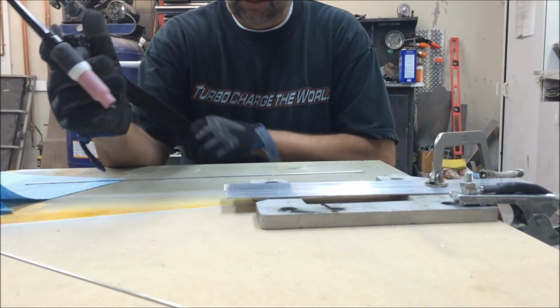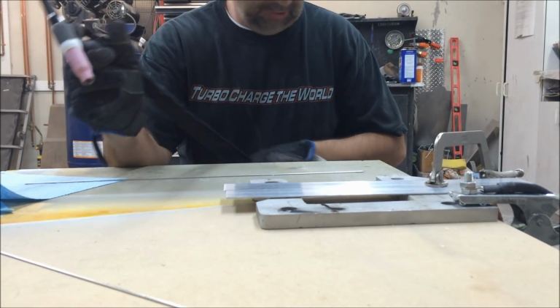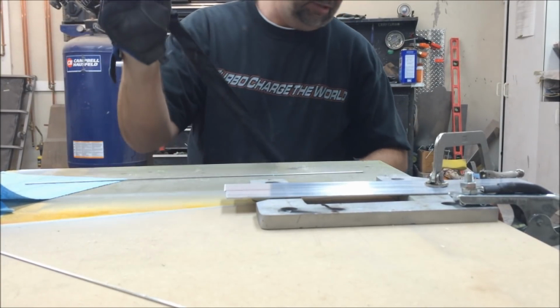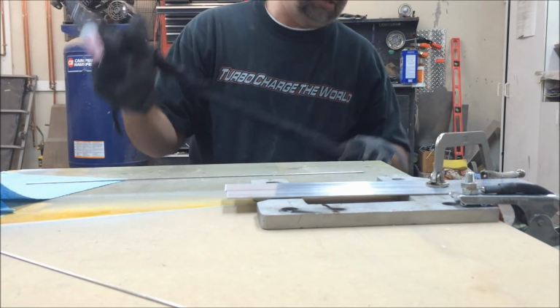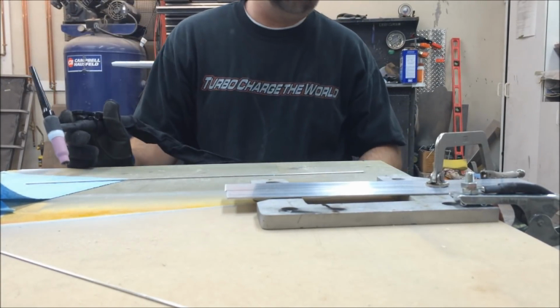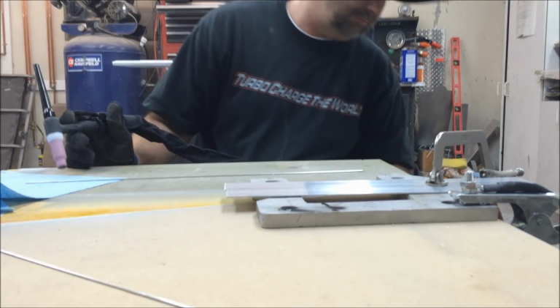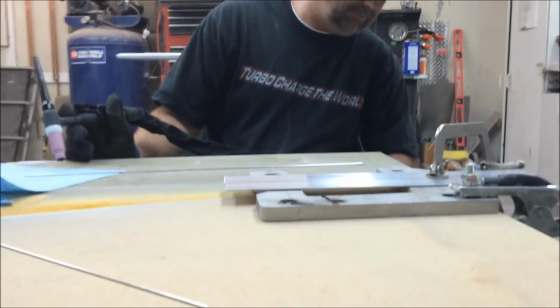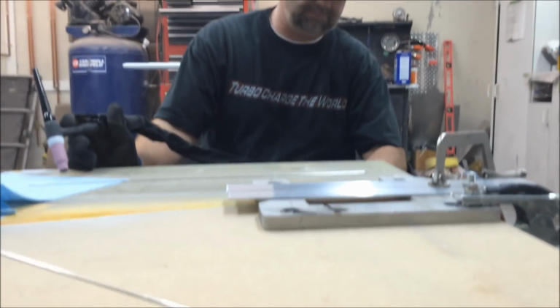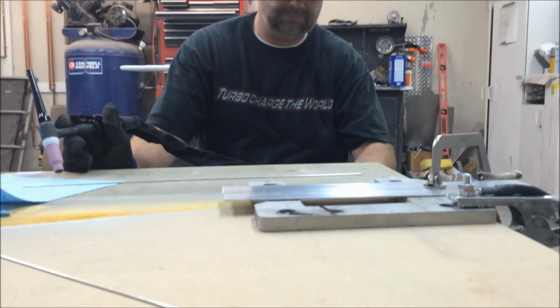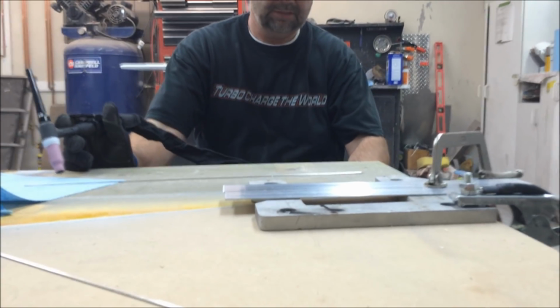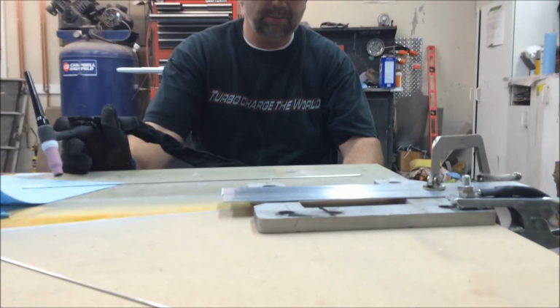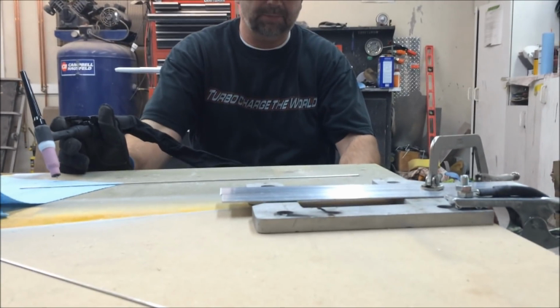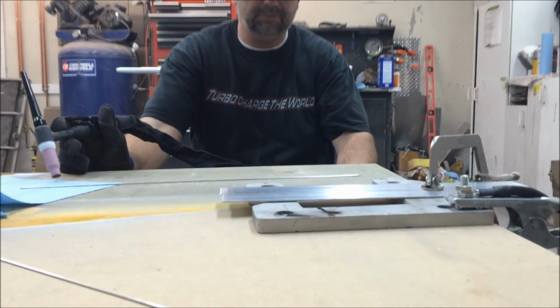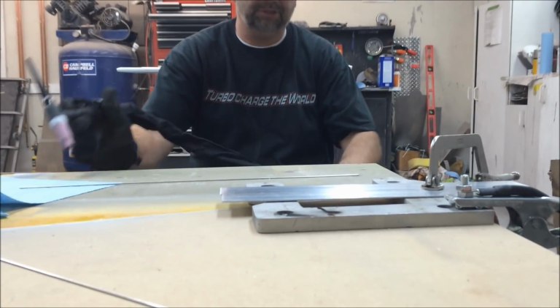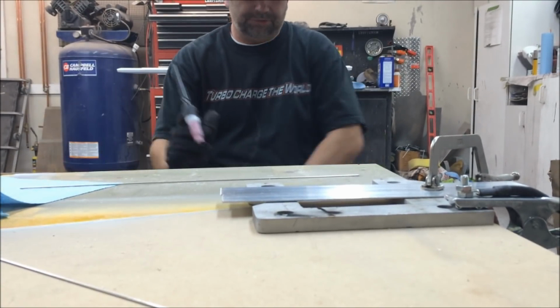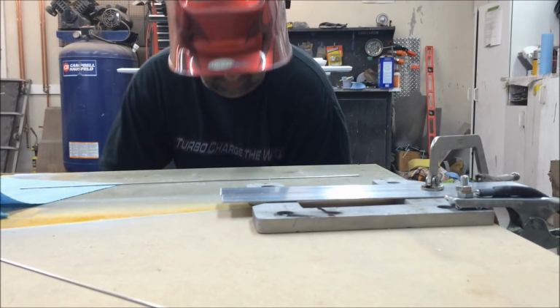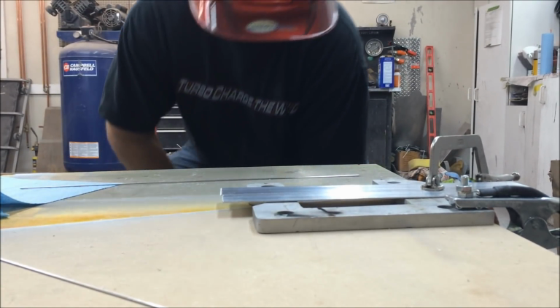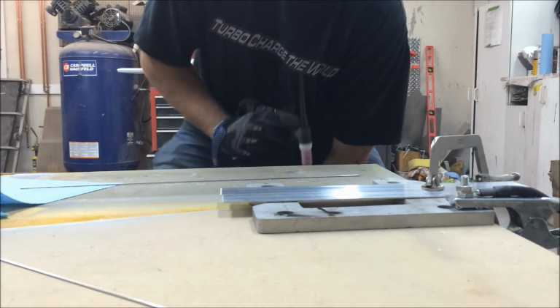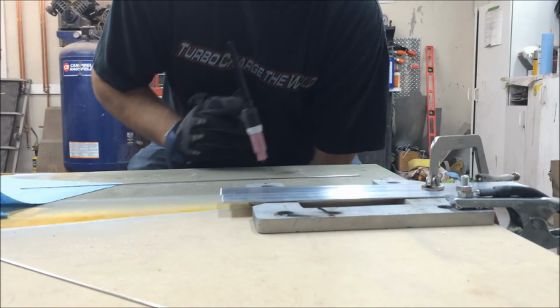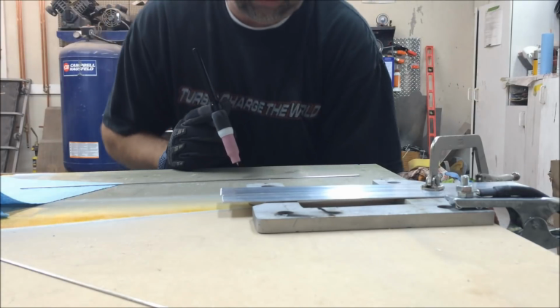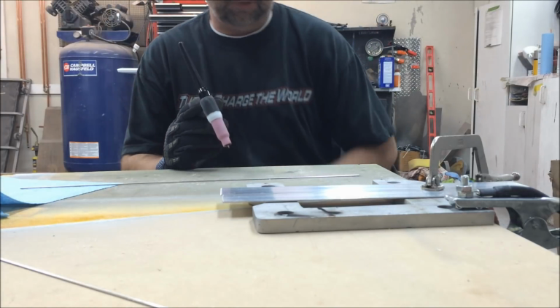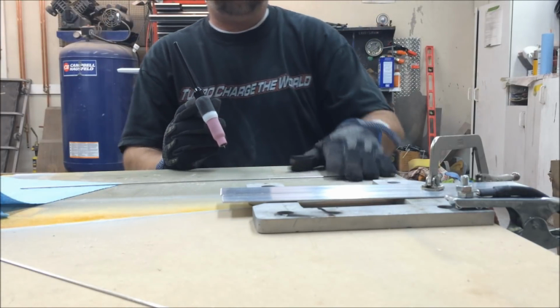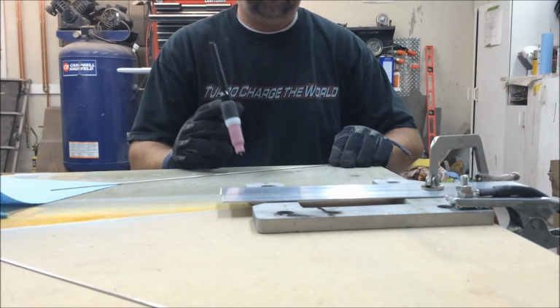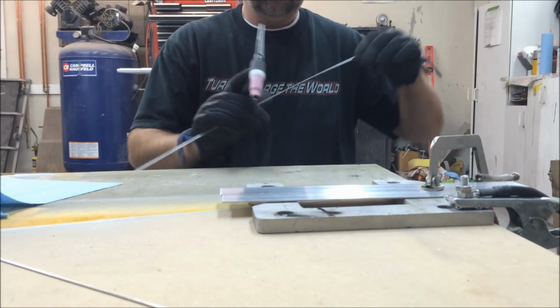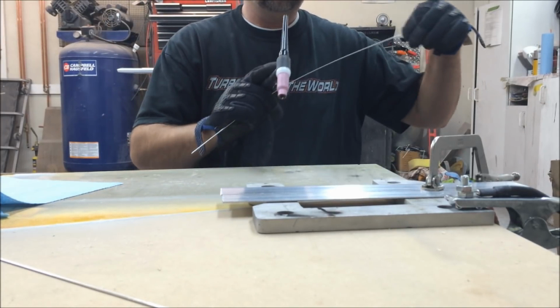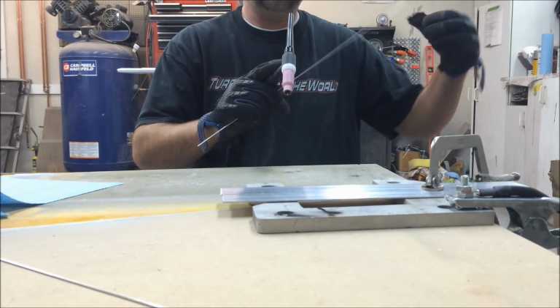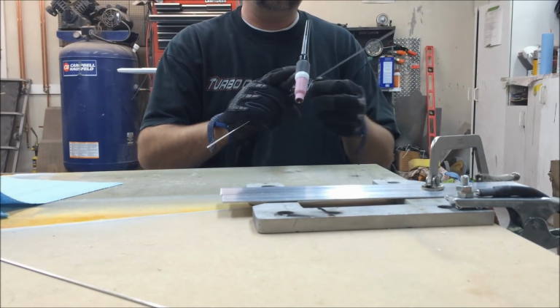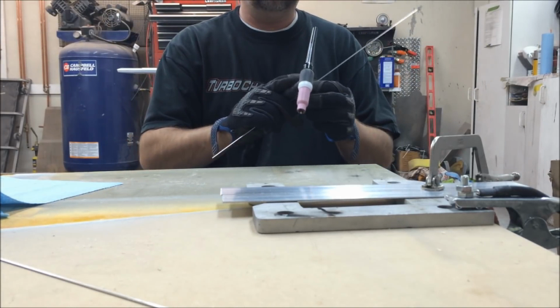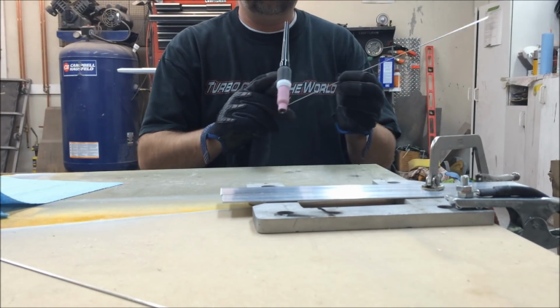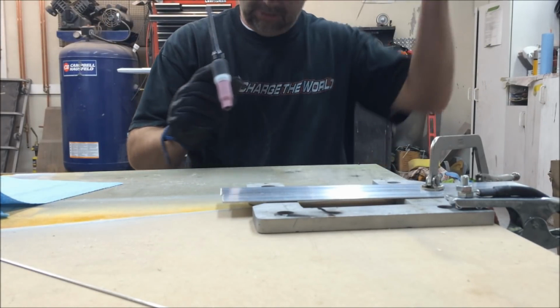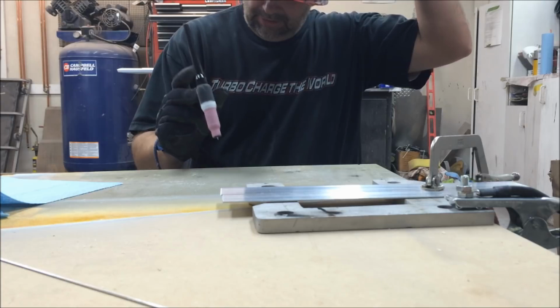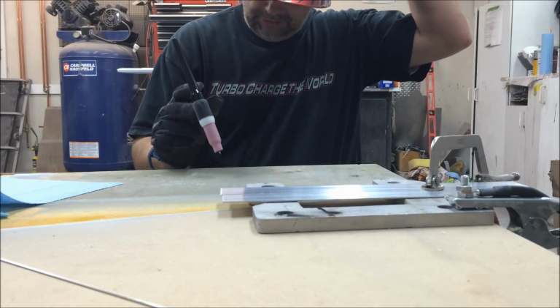I'm a rookie for sure, trying to get comfortable with the position. I'm going to put a couple of tacks on it, then take the clamp off and weld it up.